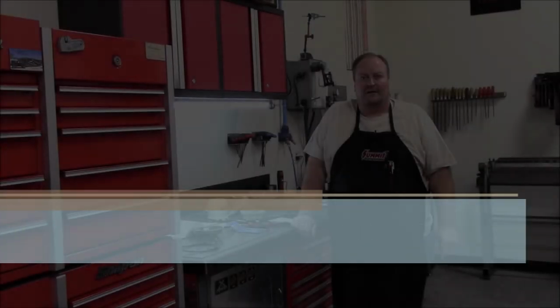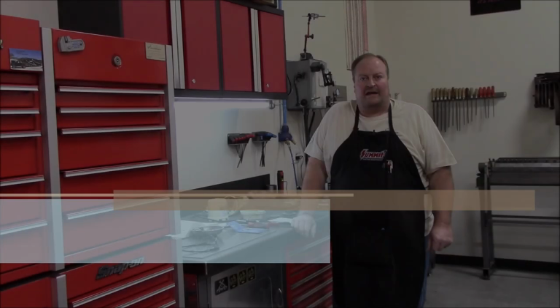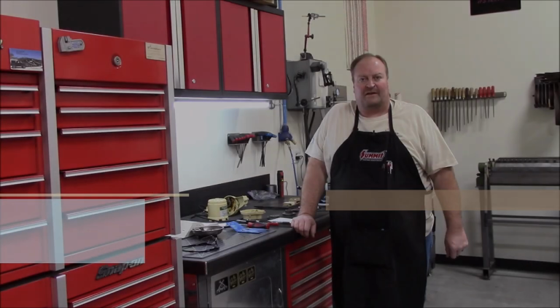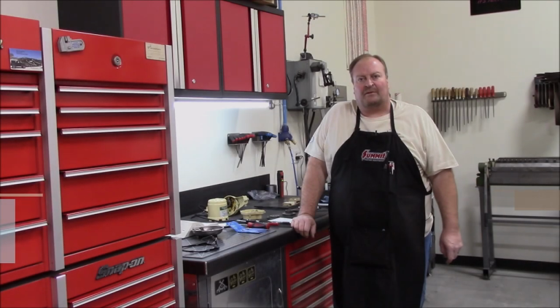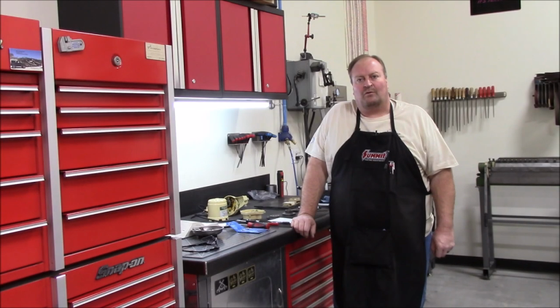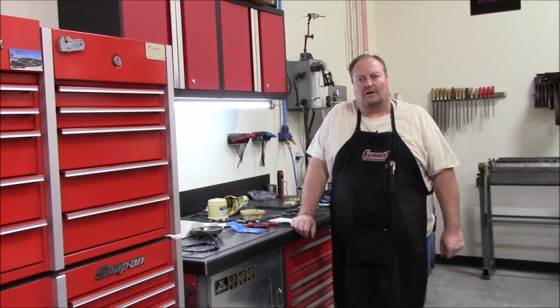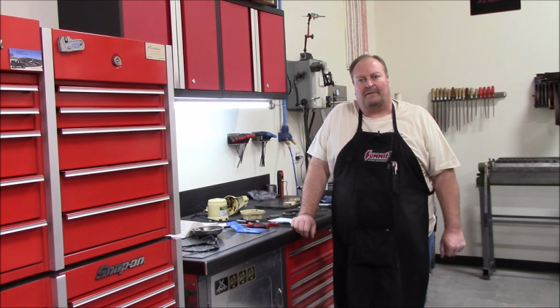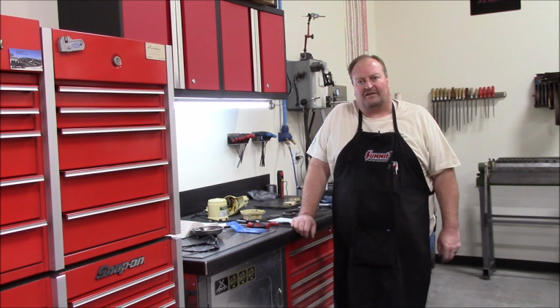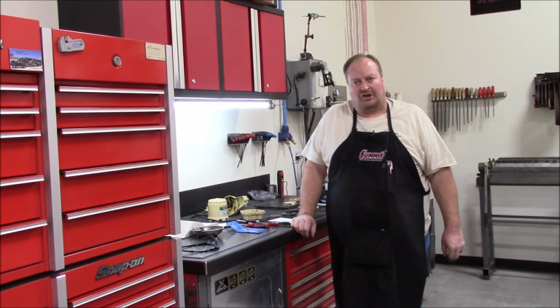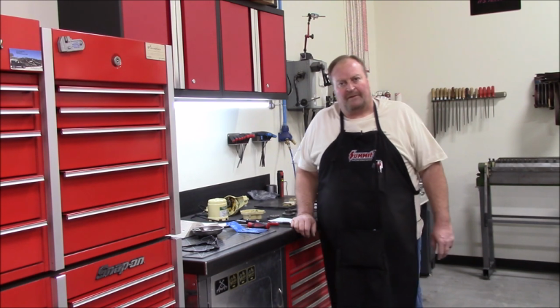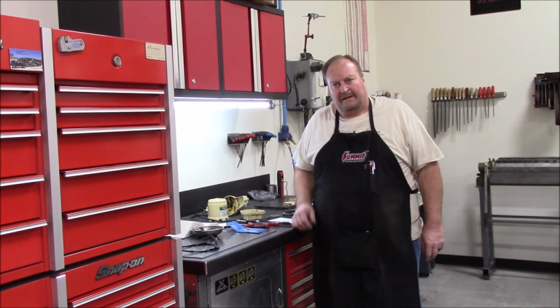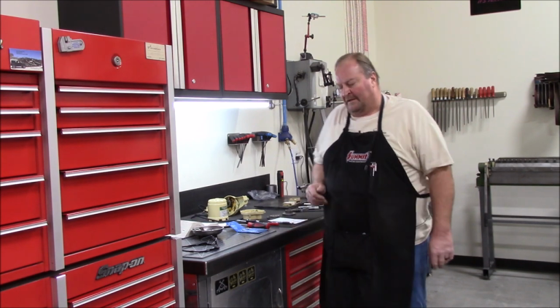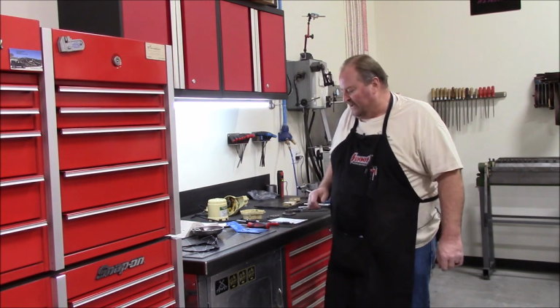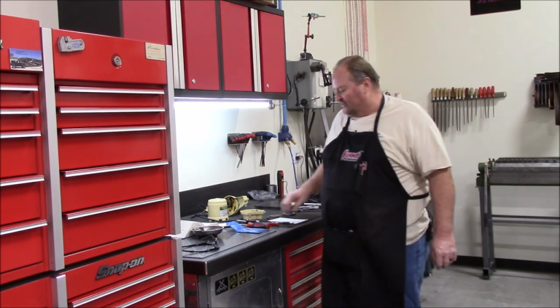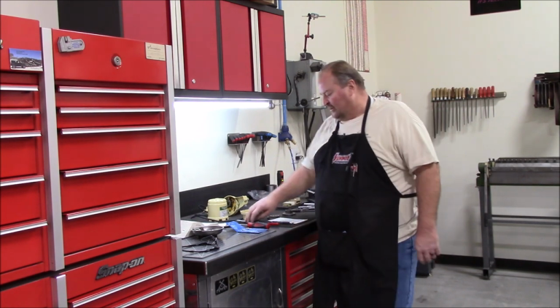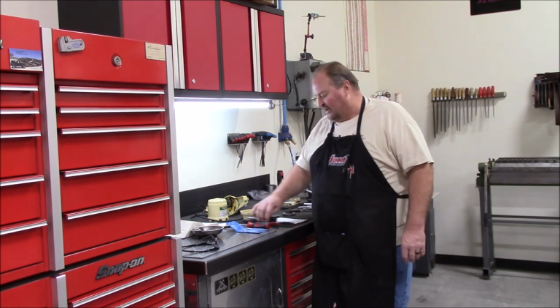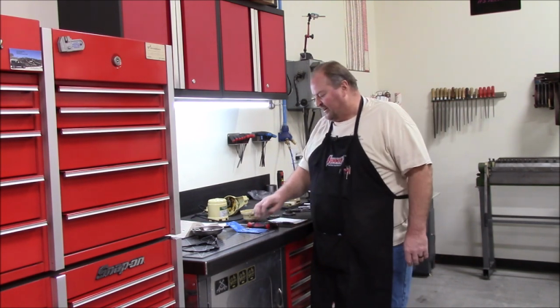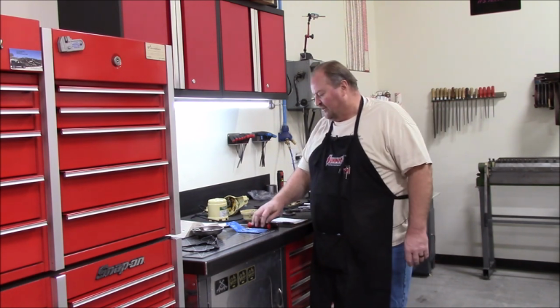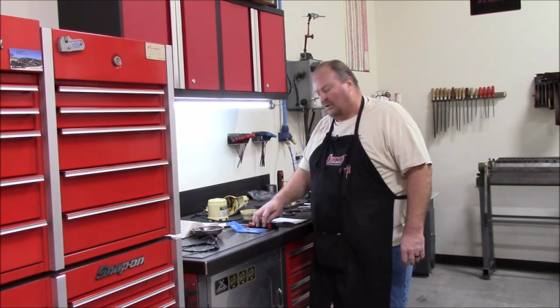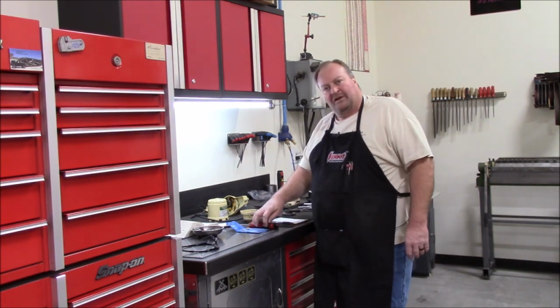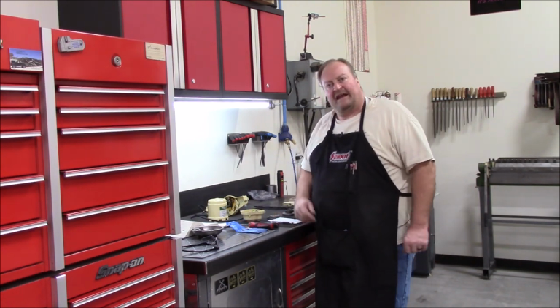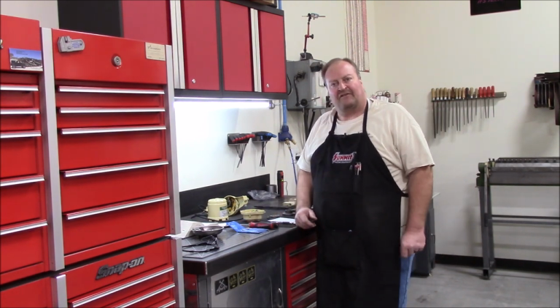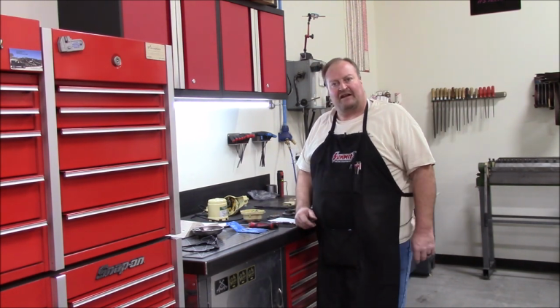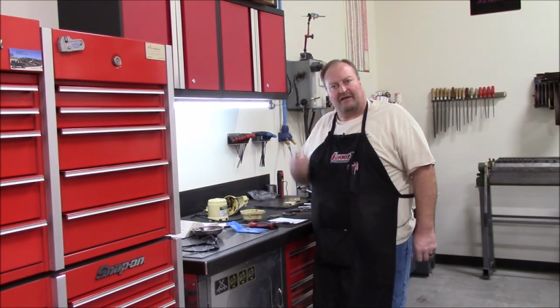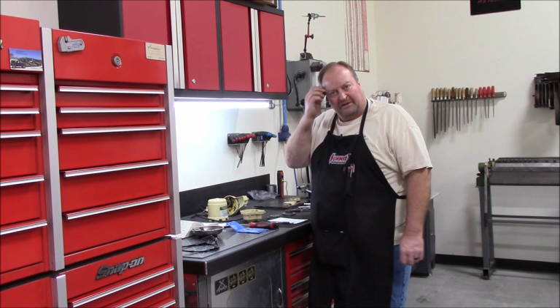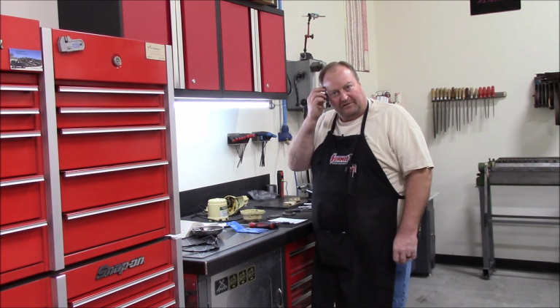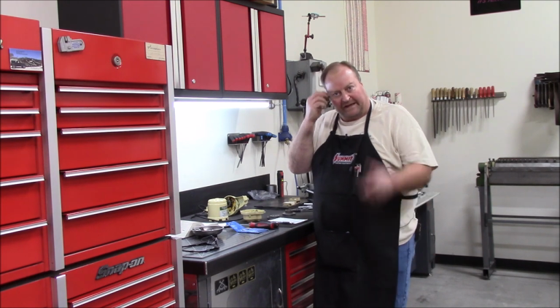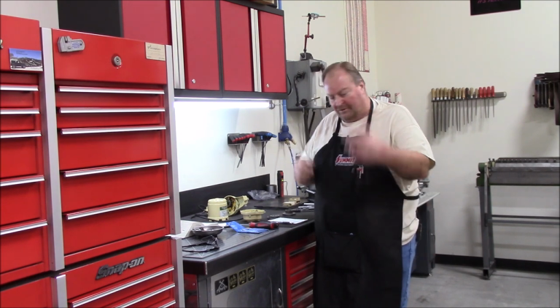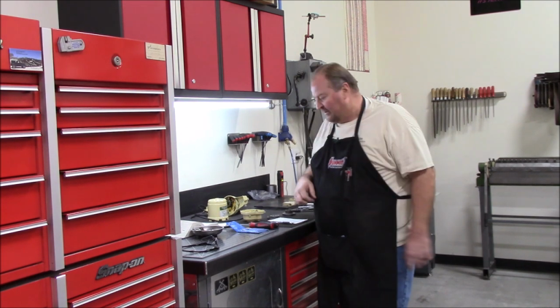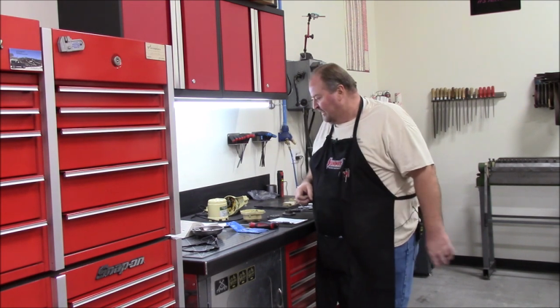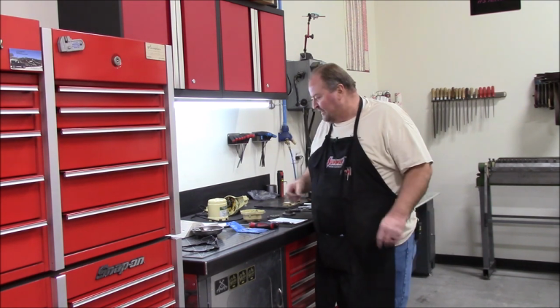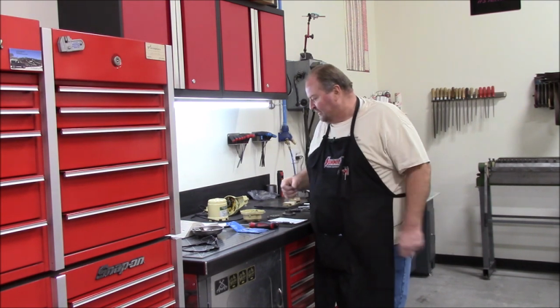Hey everybody, it's Mike. Welcome back to the shop. Got an interesting little project here that I'm working on today, and I figured I'd turn the camera on and take you along.